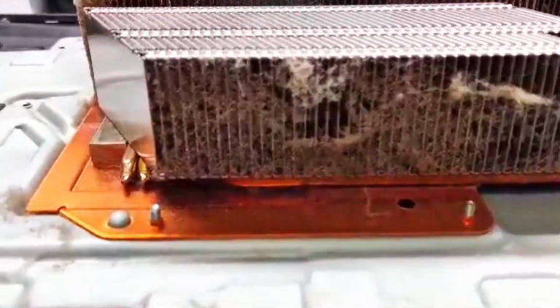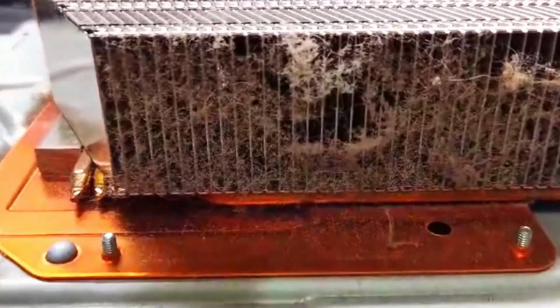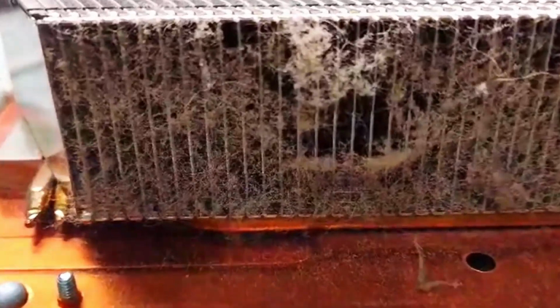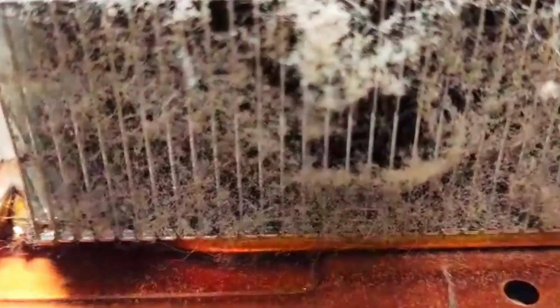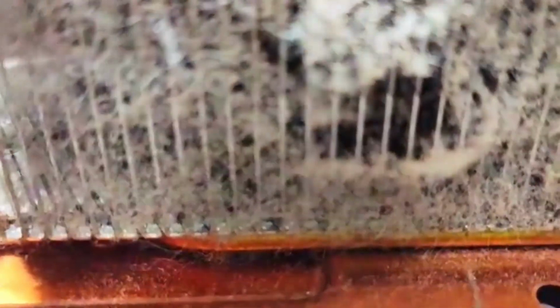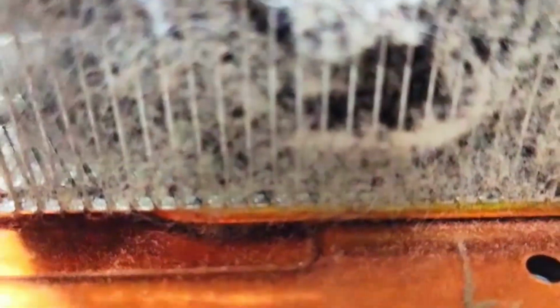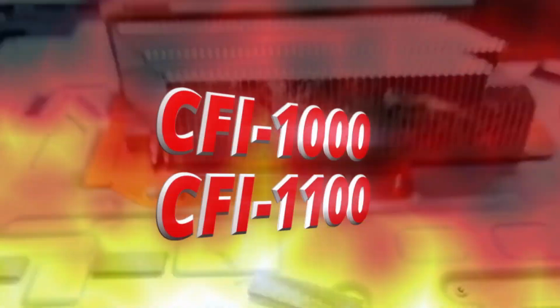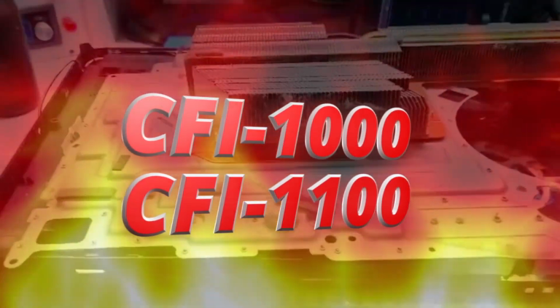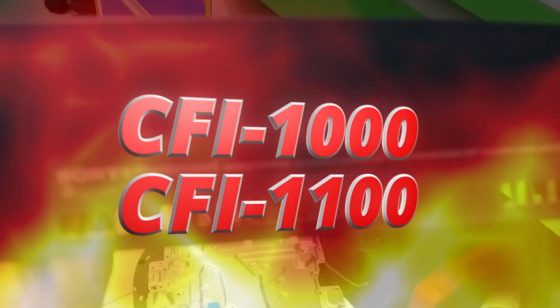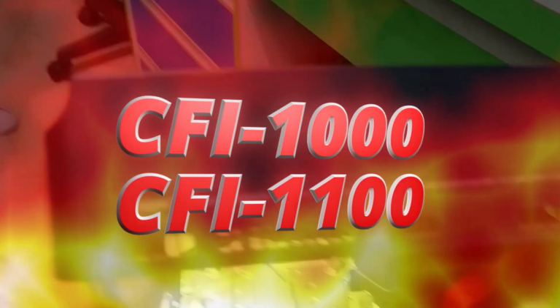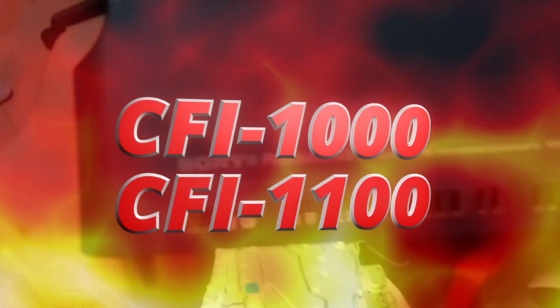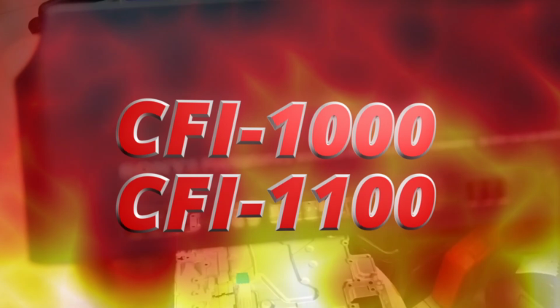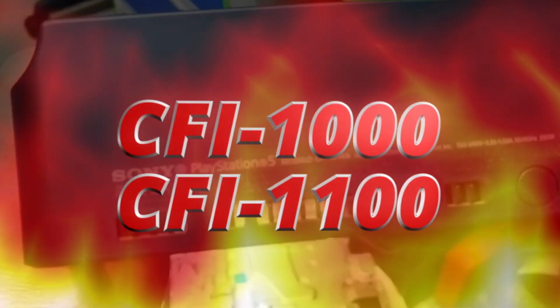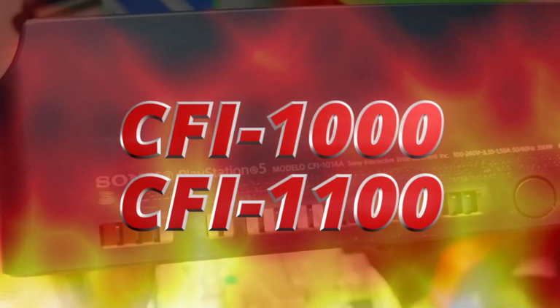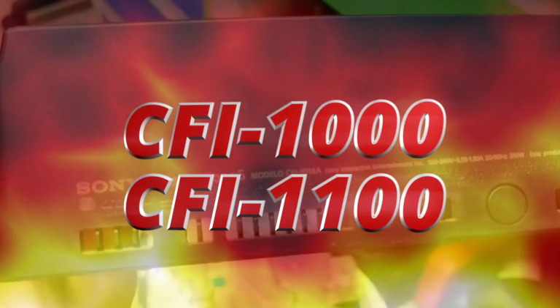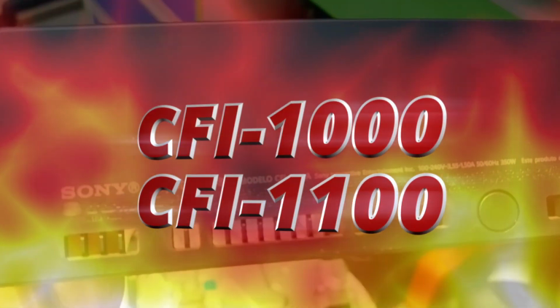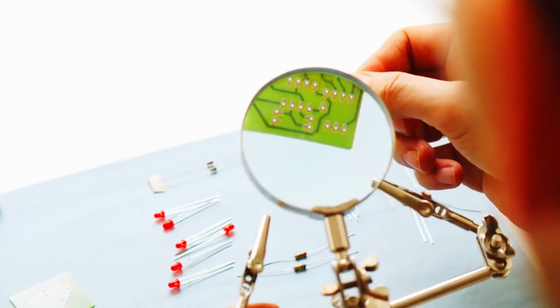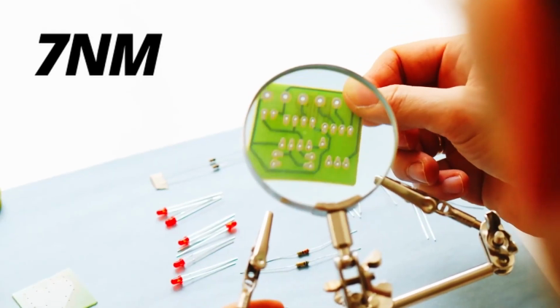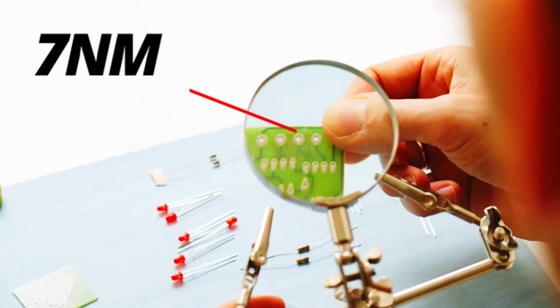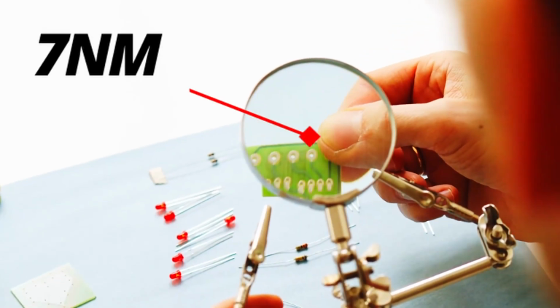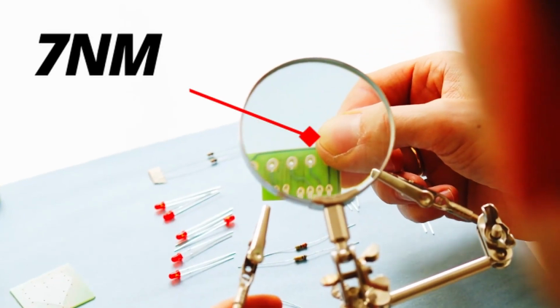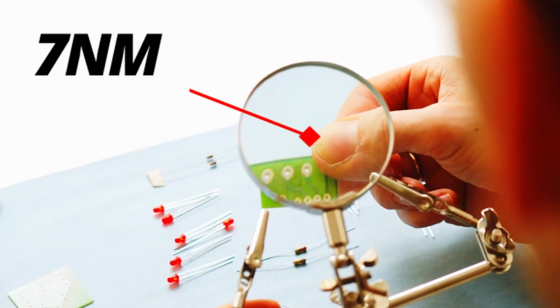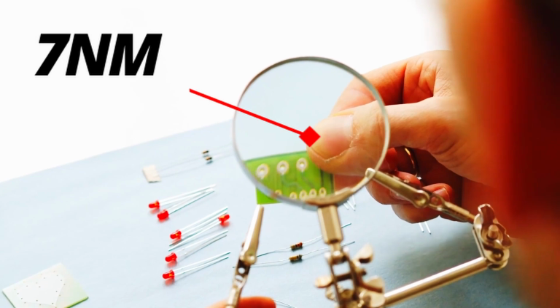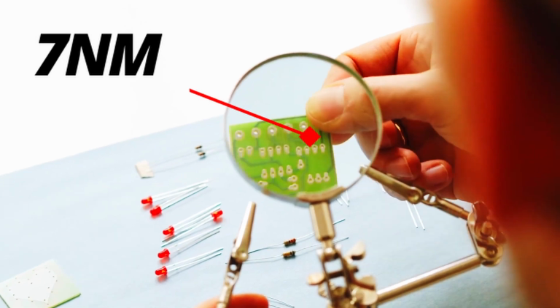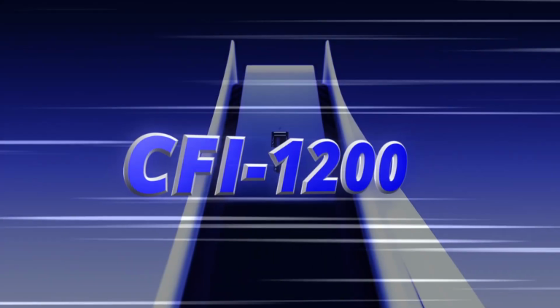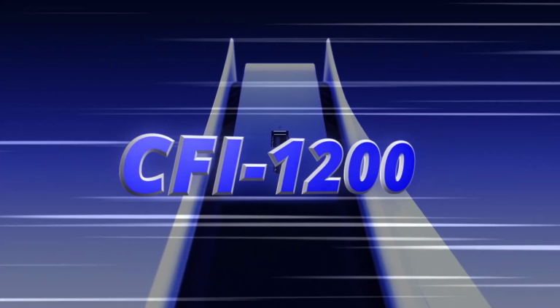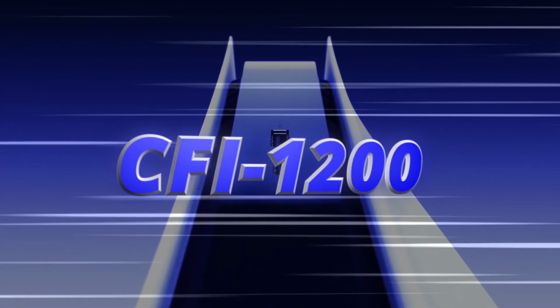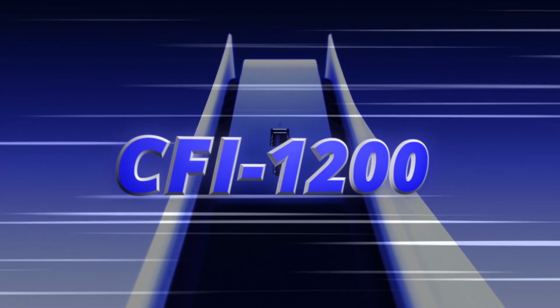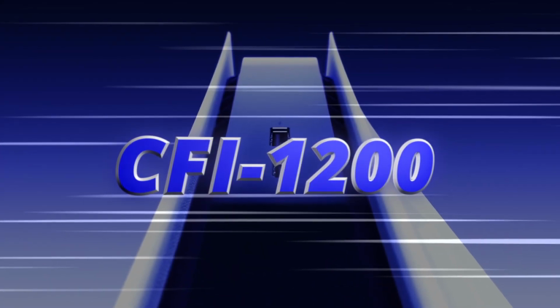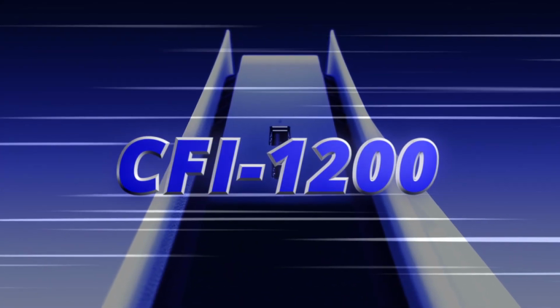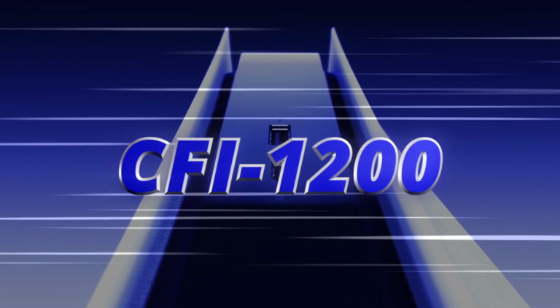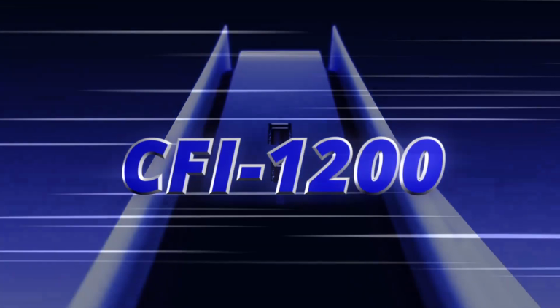The most affected versions are CFI-1000 and CFI-1100, as both are still using 7 nanometers — completely different from the current CFI-1200, which Sony changed to 6 nanometers.